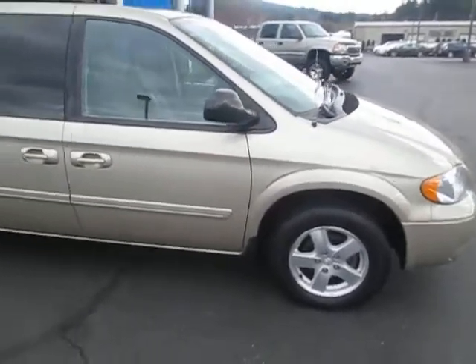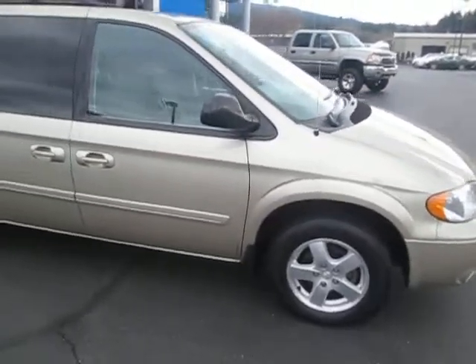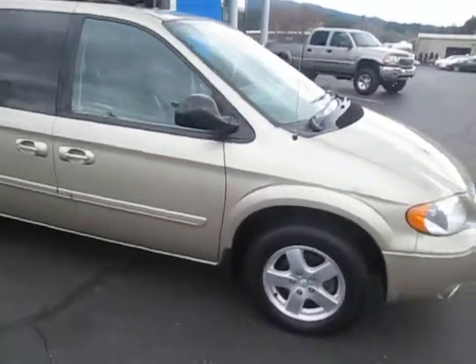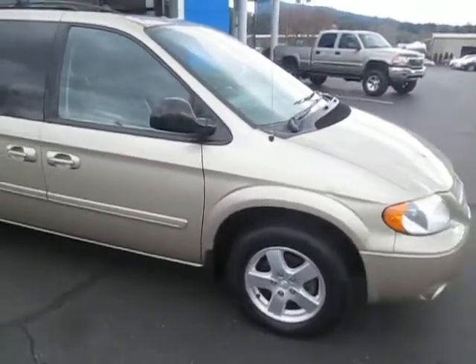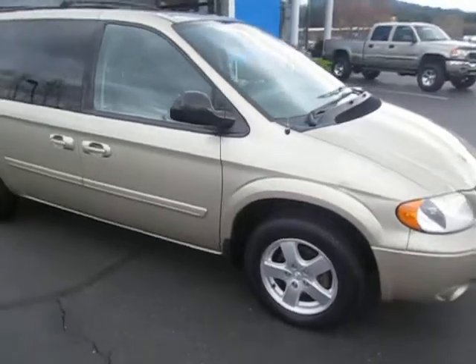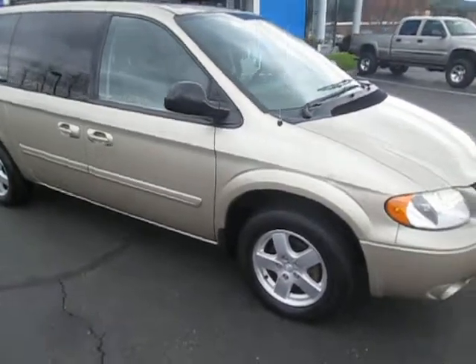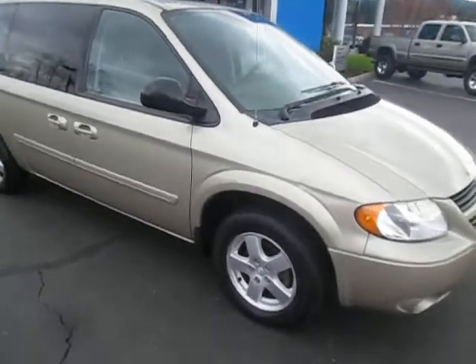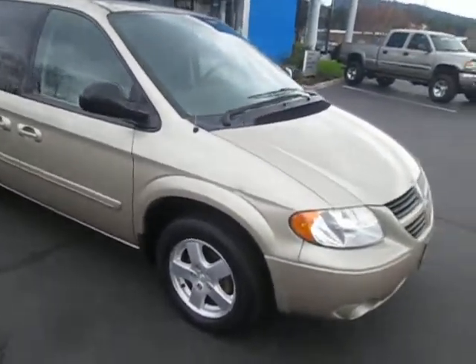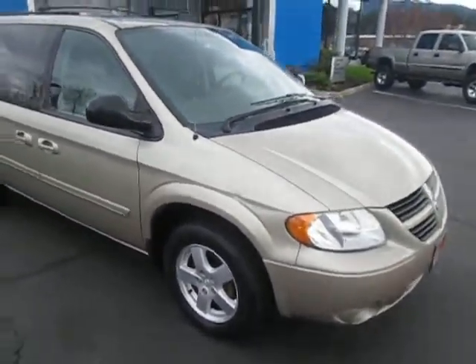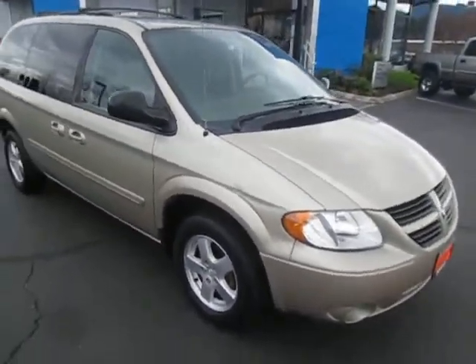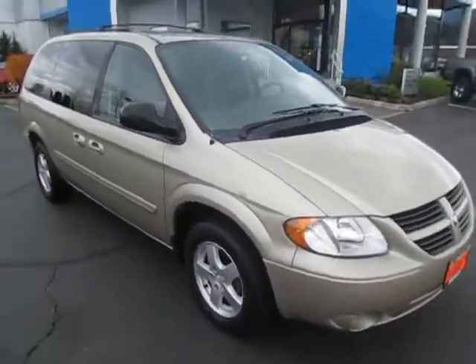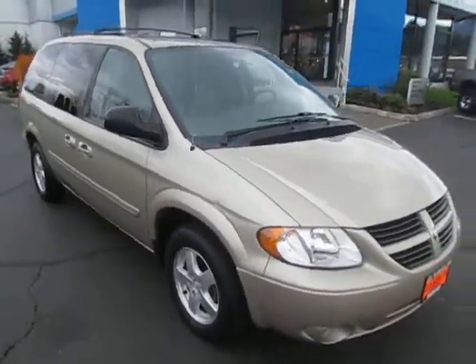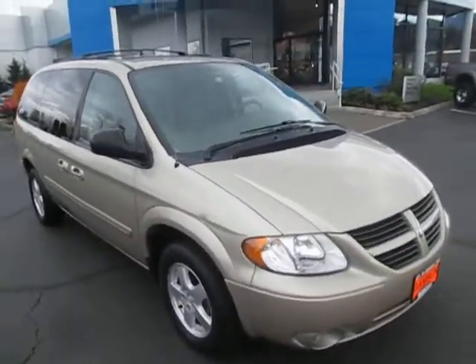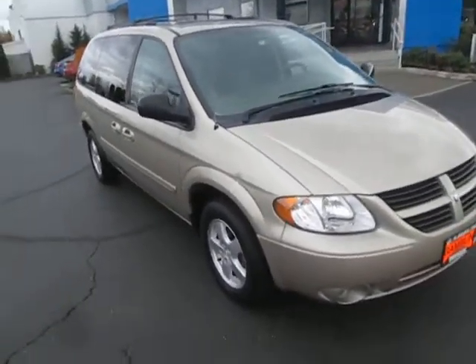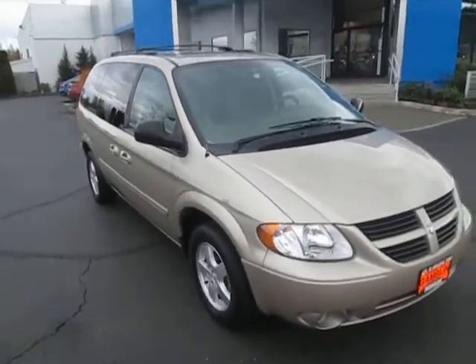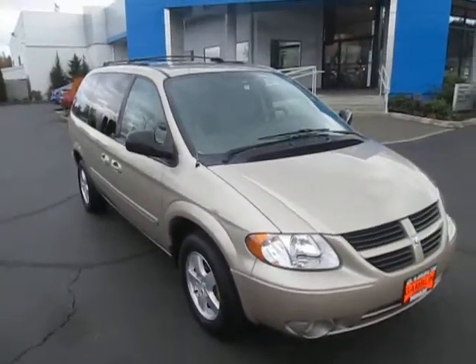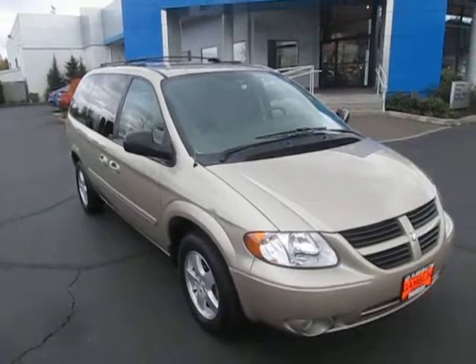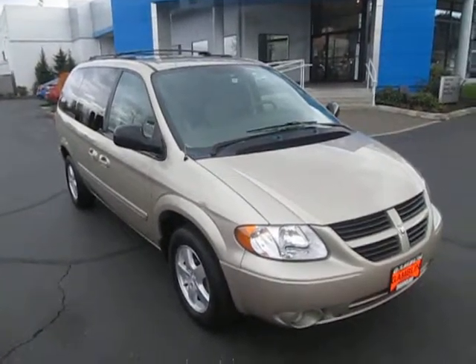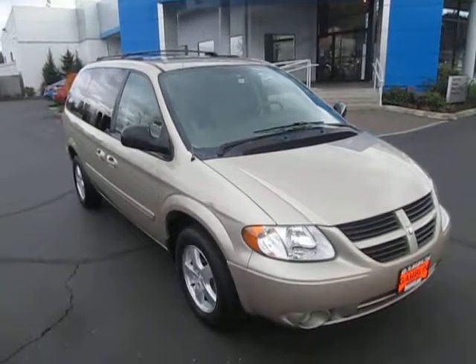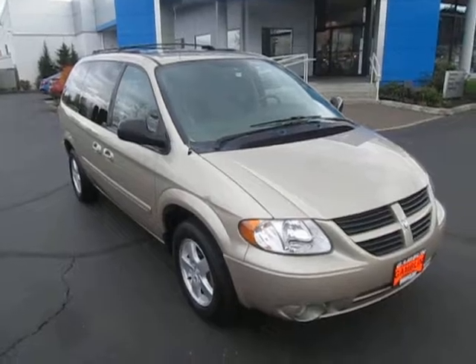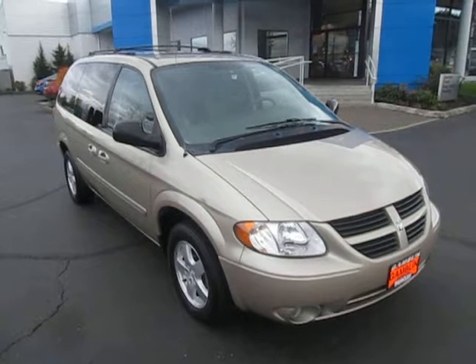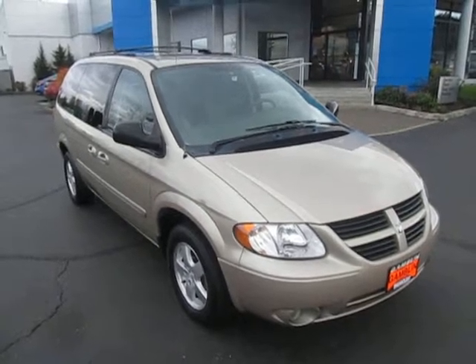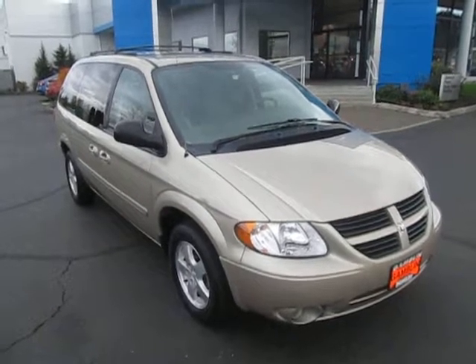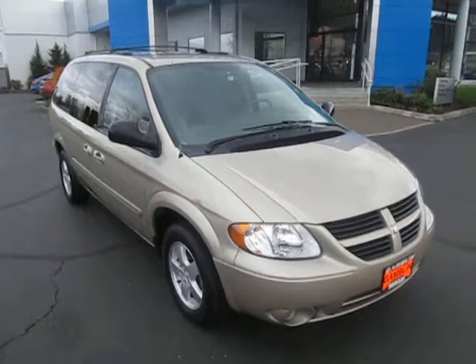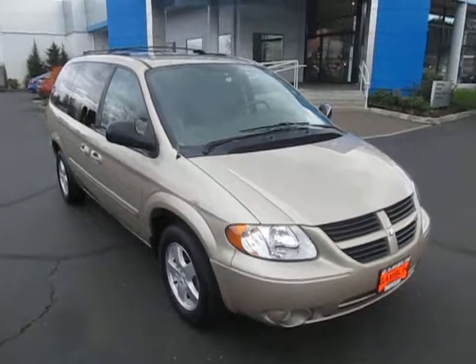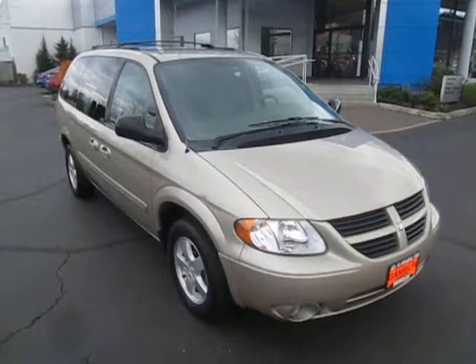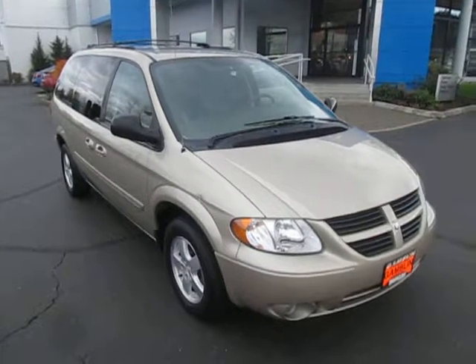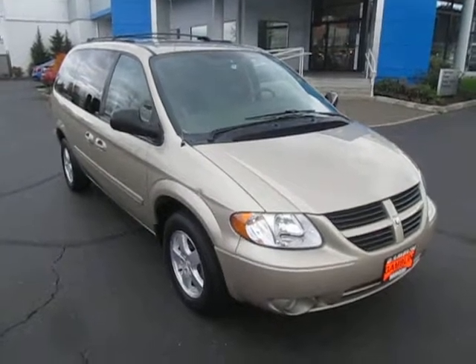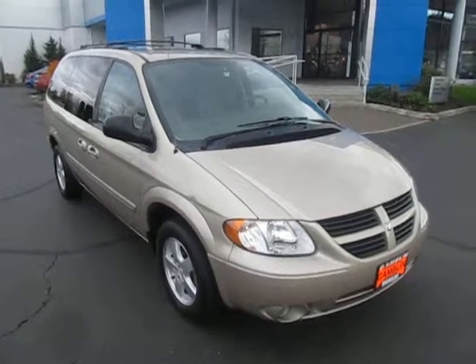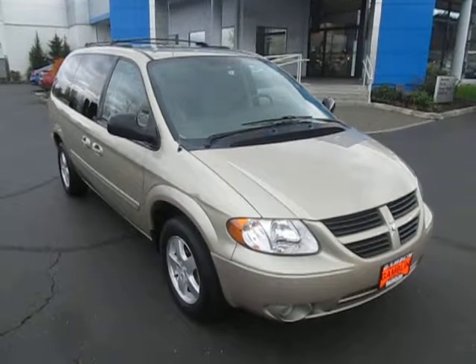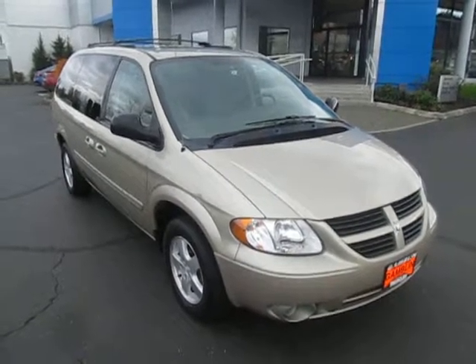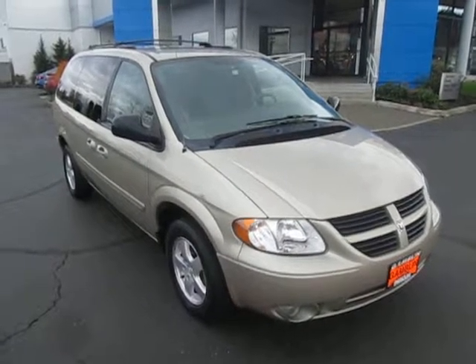Down here at Gamblin Motors. If this vehicle interests you and you're in the market for a new car or truck, go ahead and check out our website, GamblinMotors.com, our Facebook page, Gamblin Motors, or just come on down to our lot.